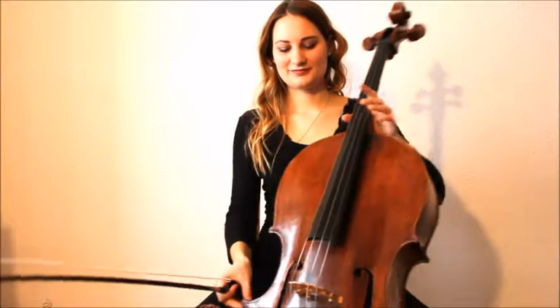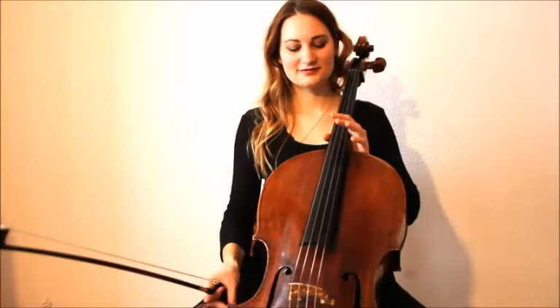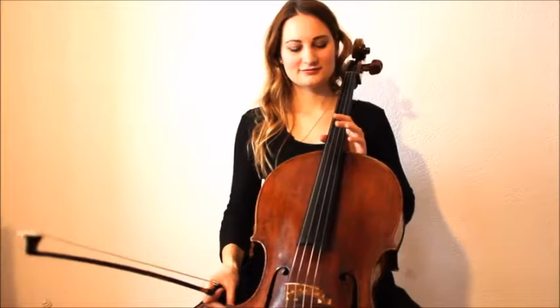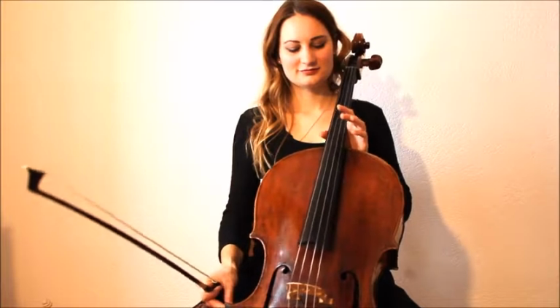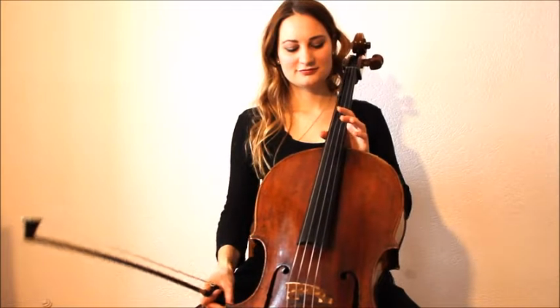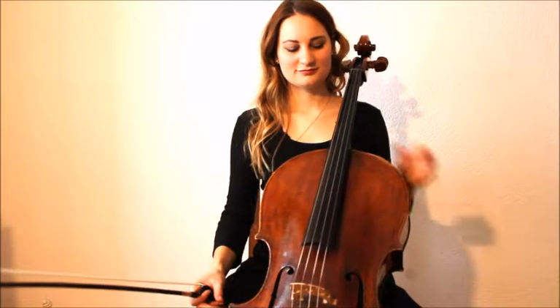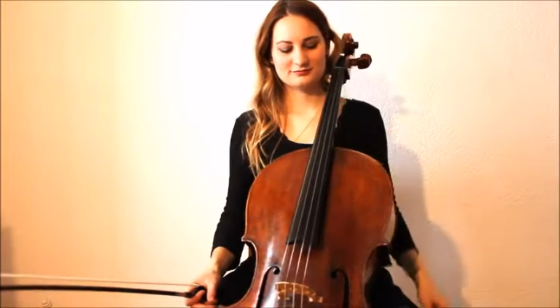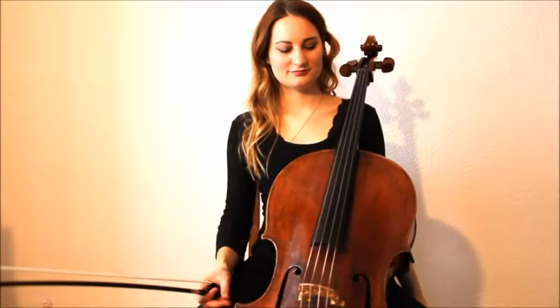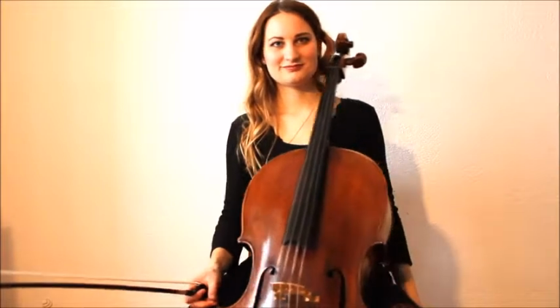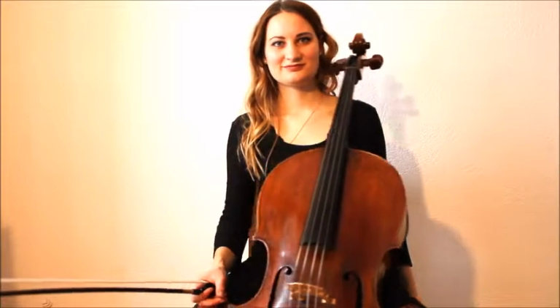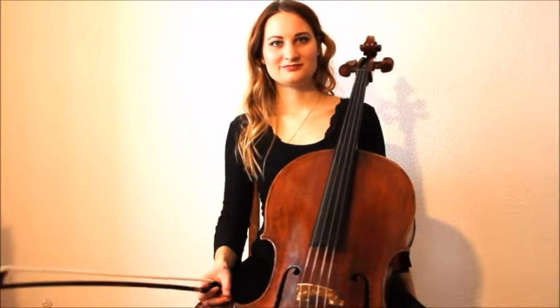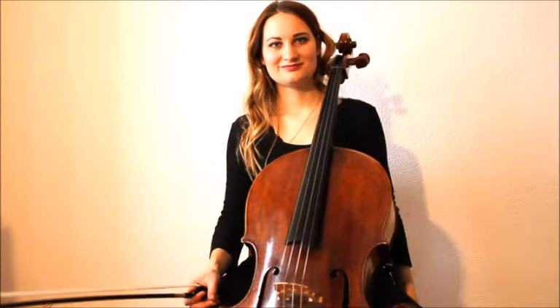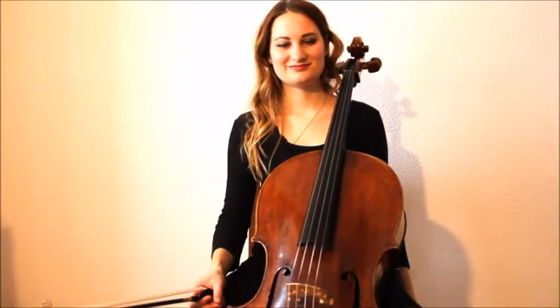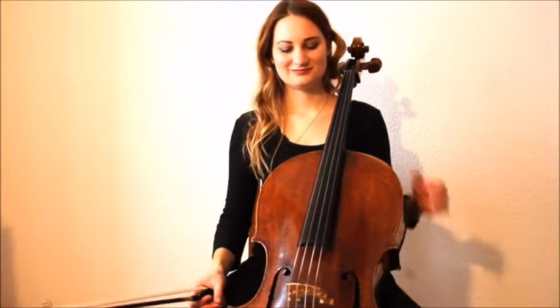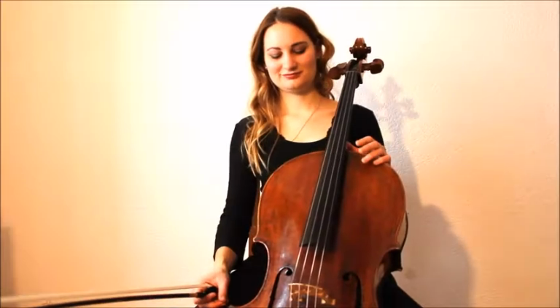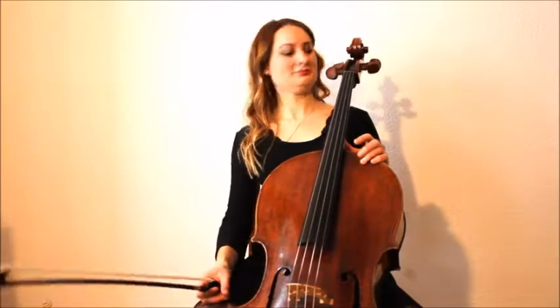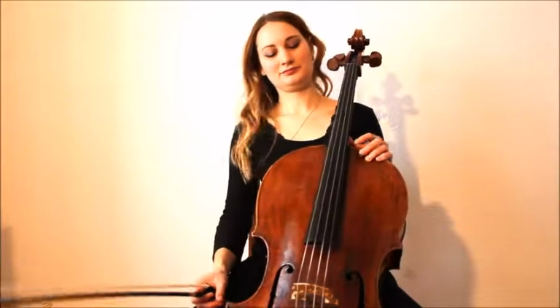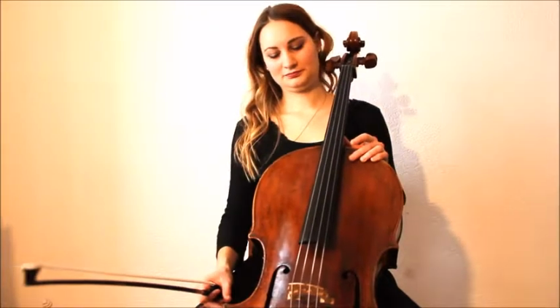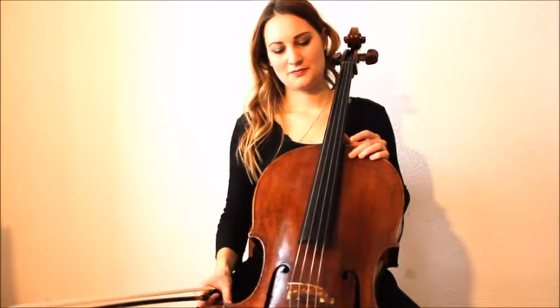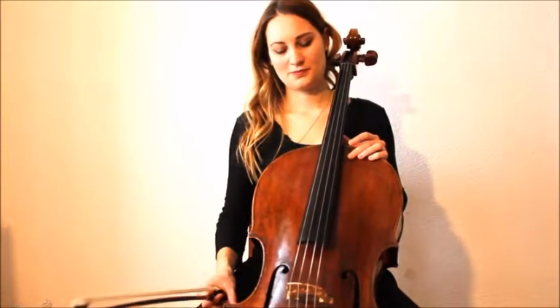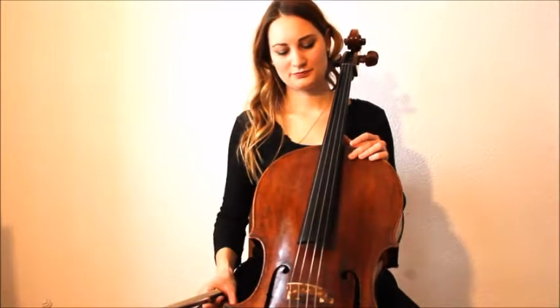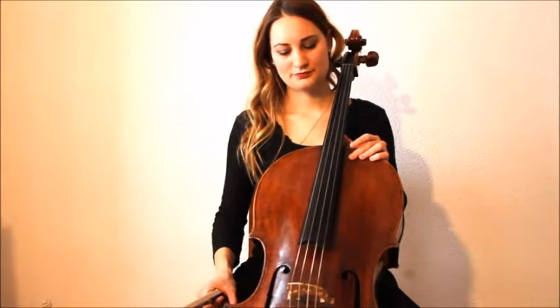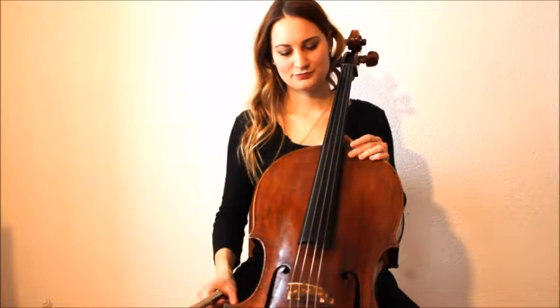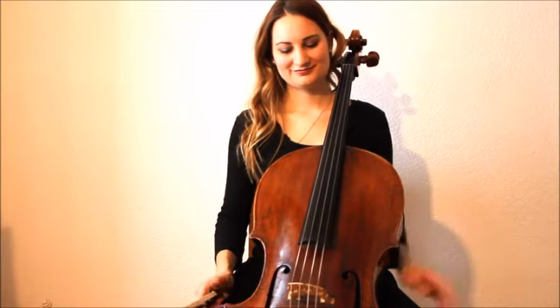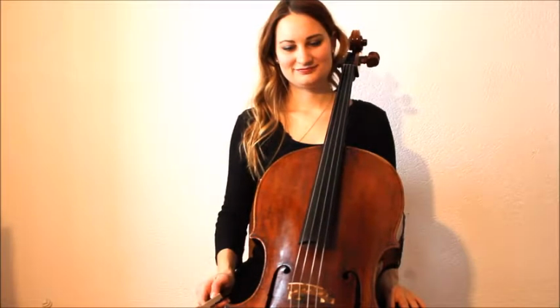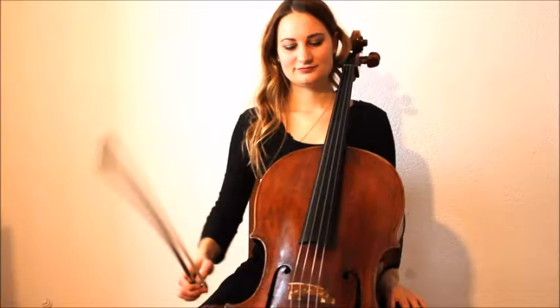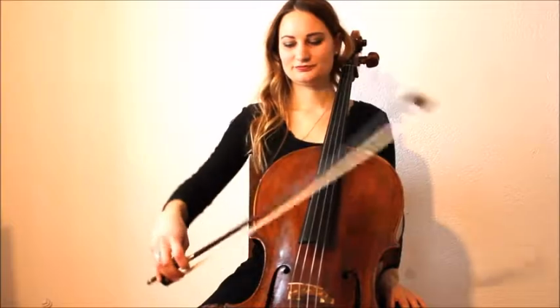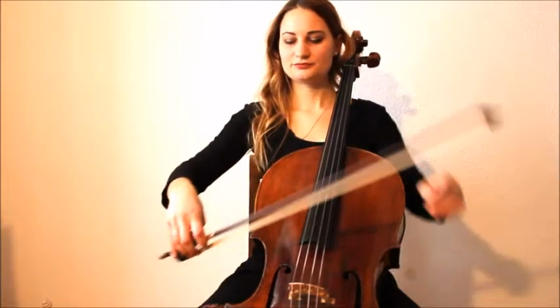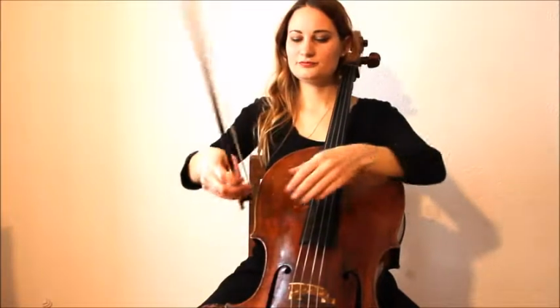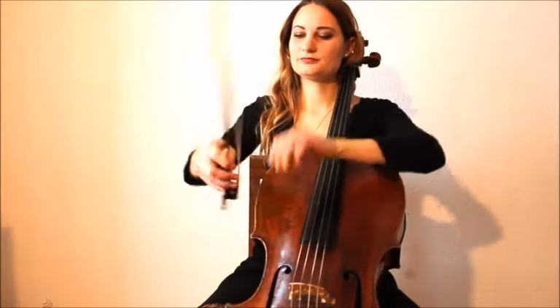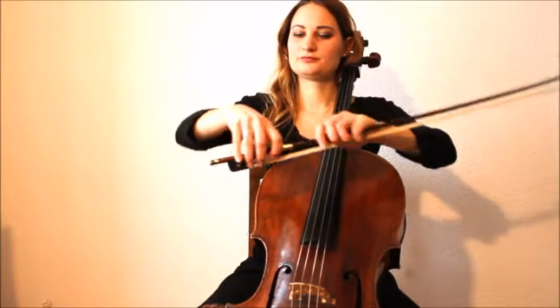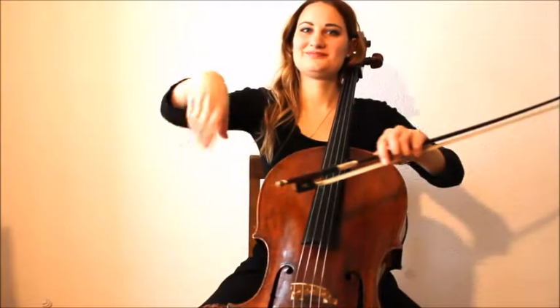Starting with the posture, you should sit comfortably on your chair, feet grounded on the floor, and see if you can move the cello around with the knees. It should be stable between your knees so that you can play easily.